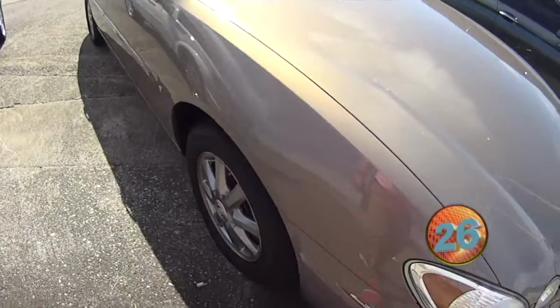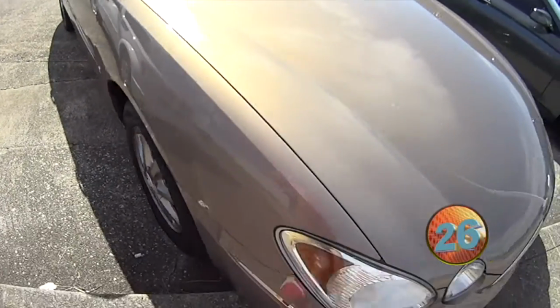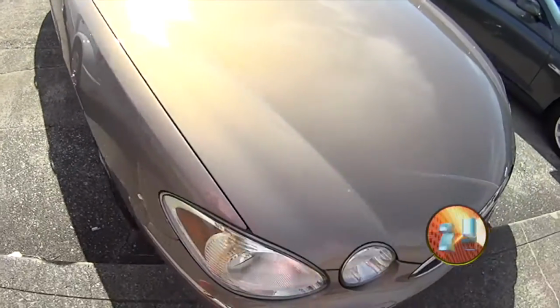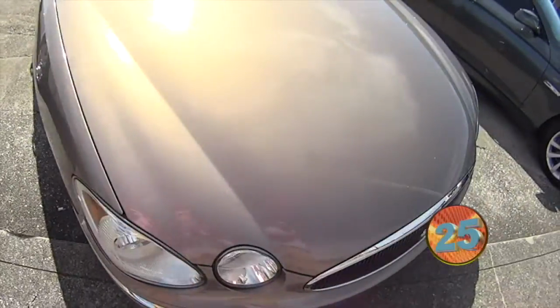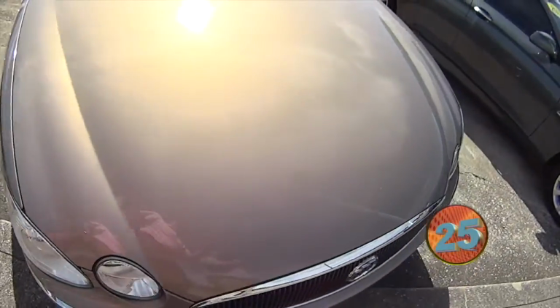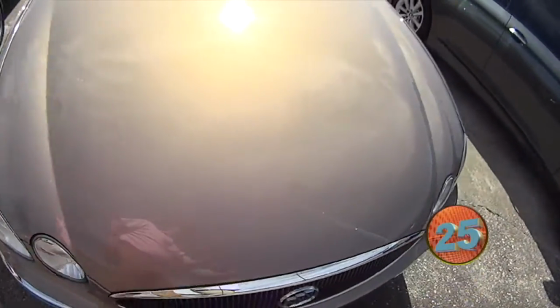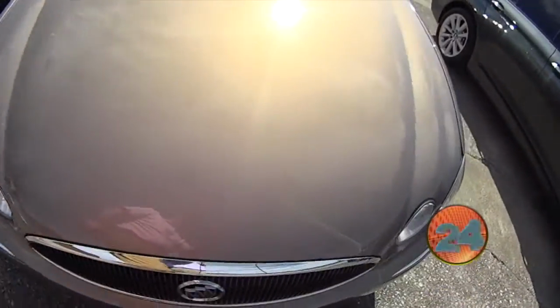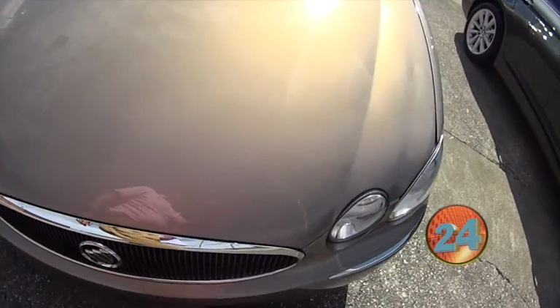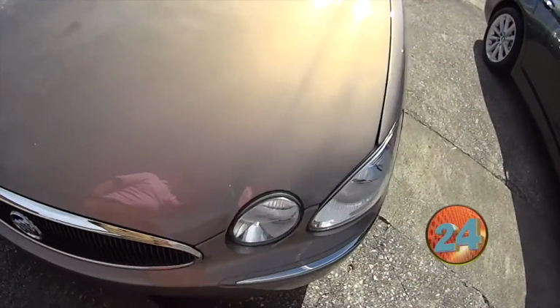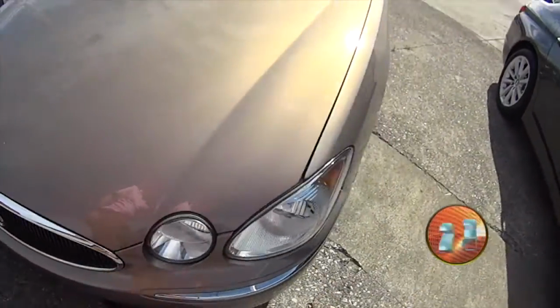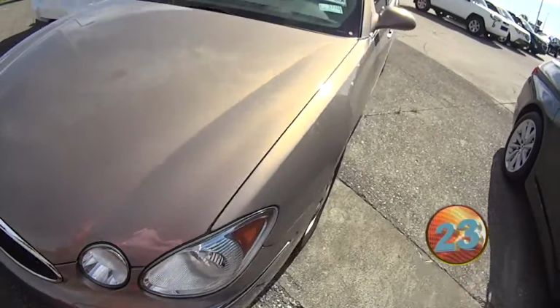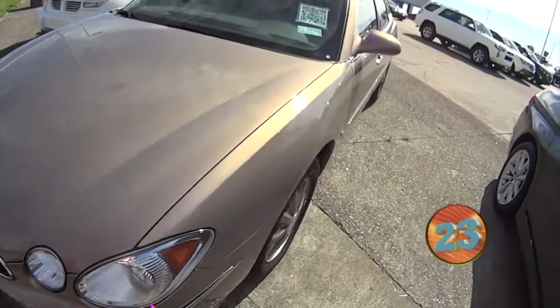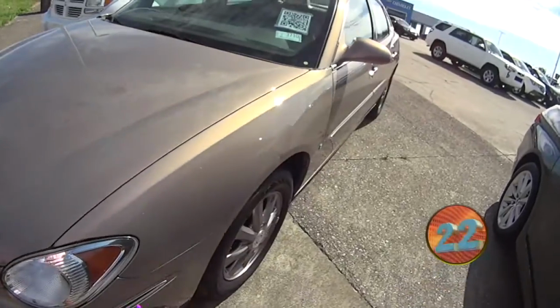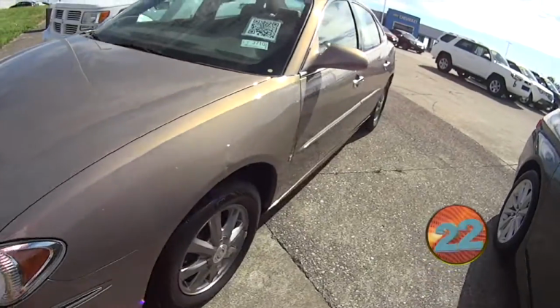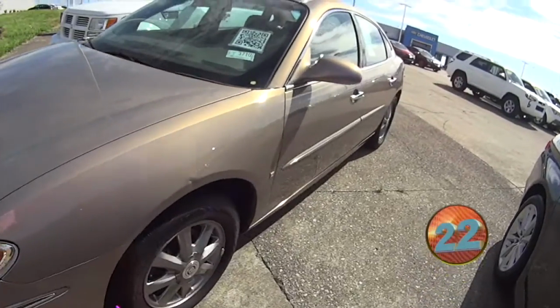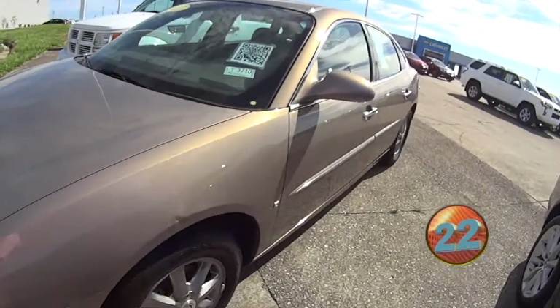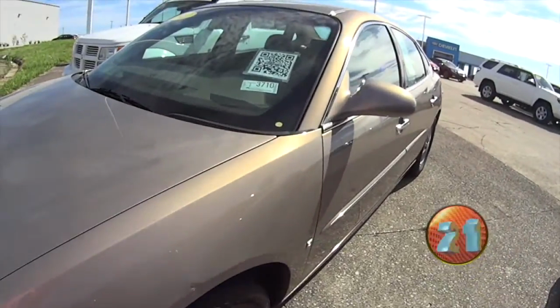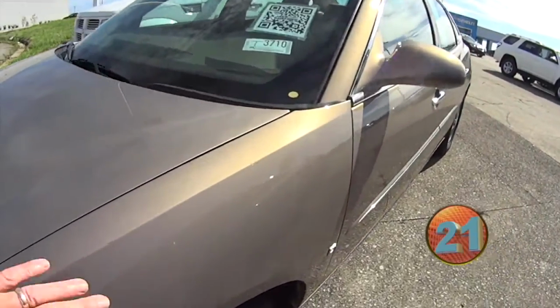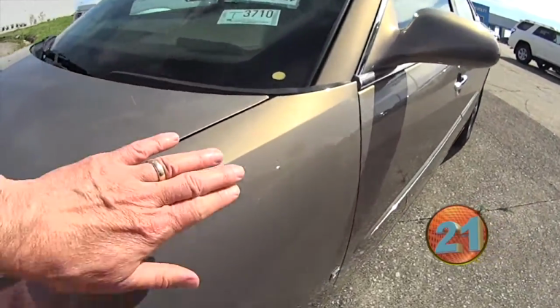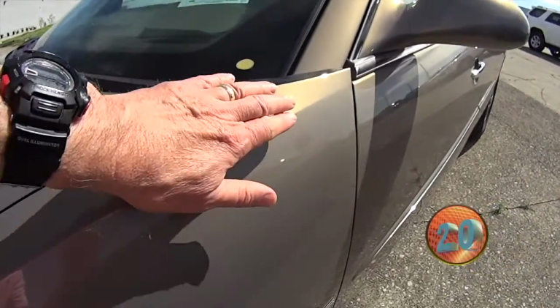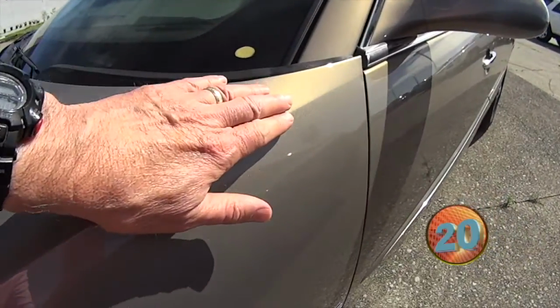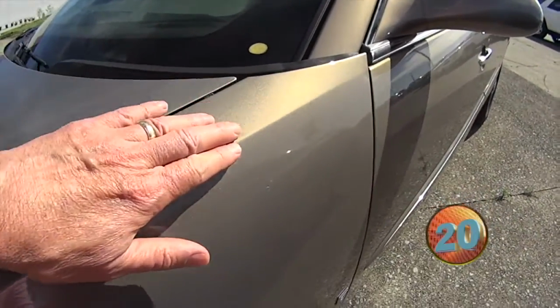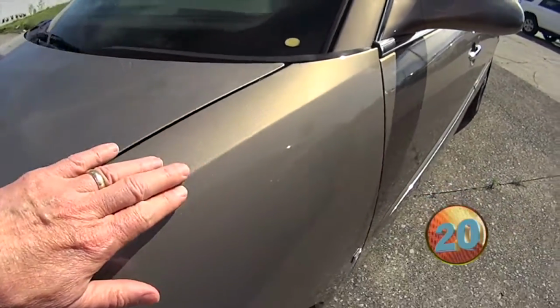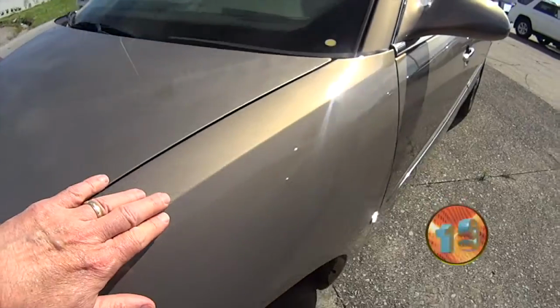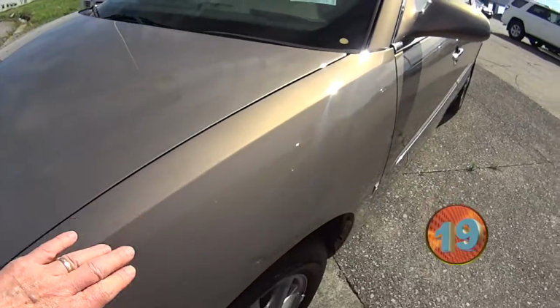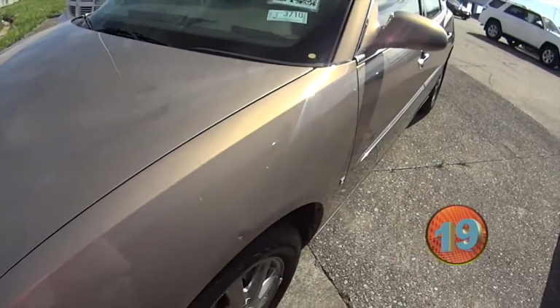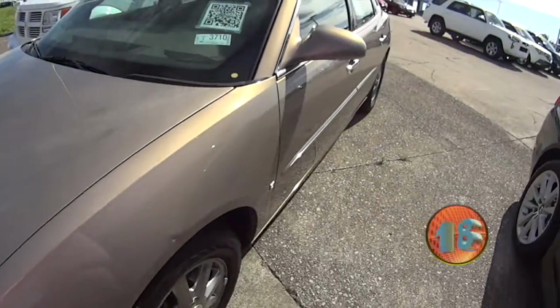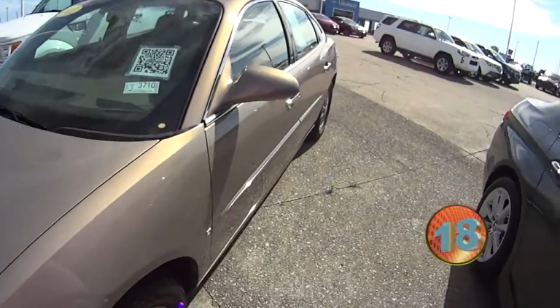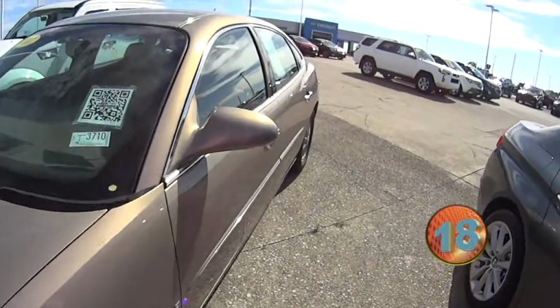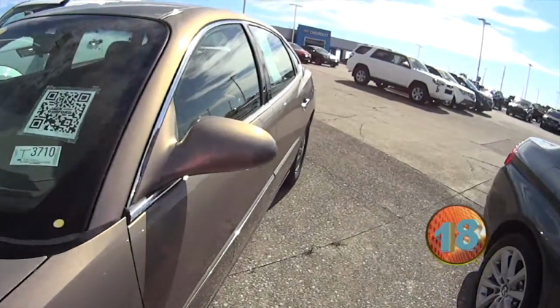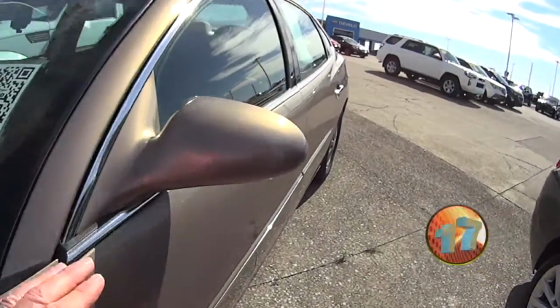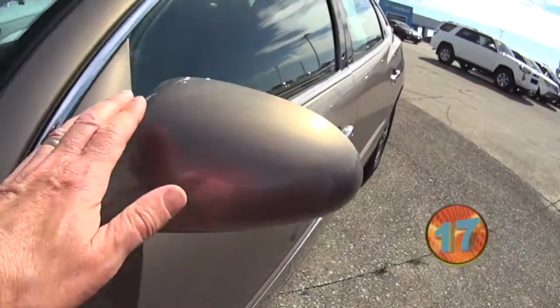I love Buicks. Oh yeah, big car. This has got the 3.8 engine in it. Front wheel drive. Beautiful interior. This one's only got 100,000 miles on it.